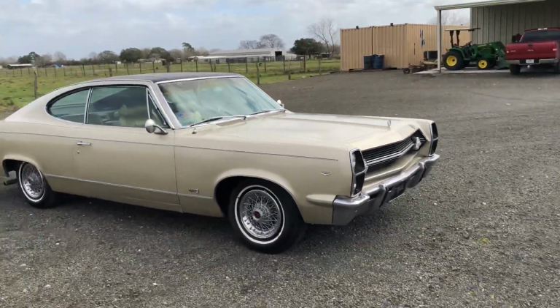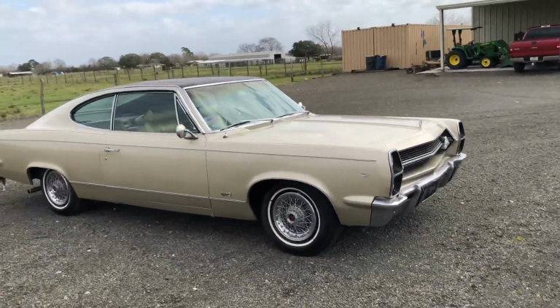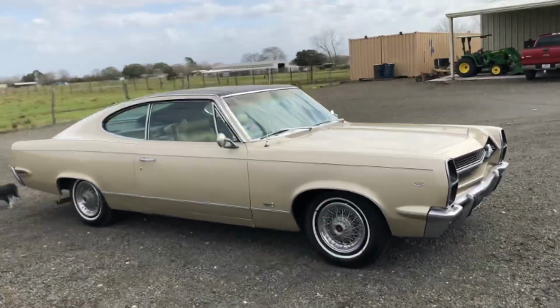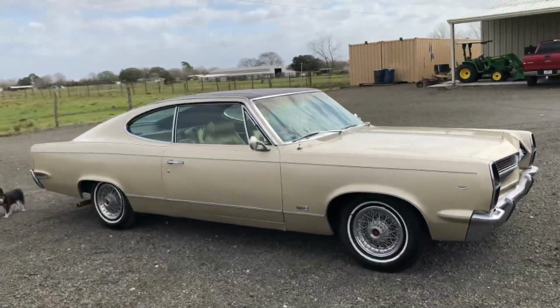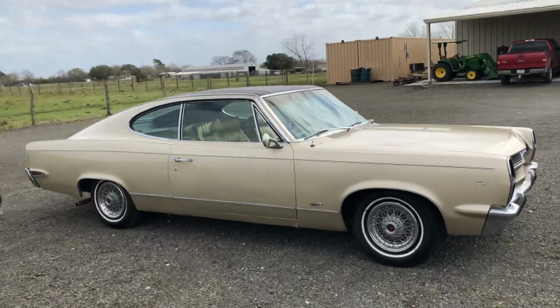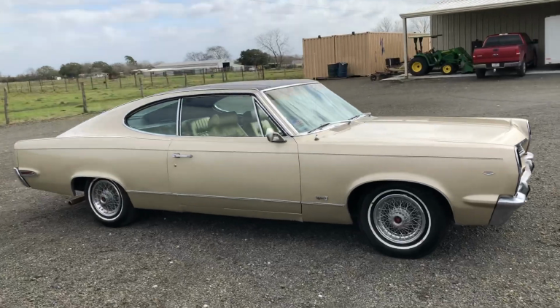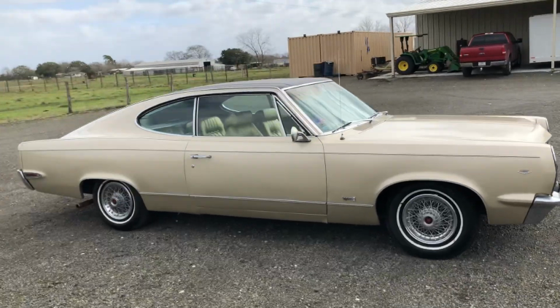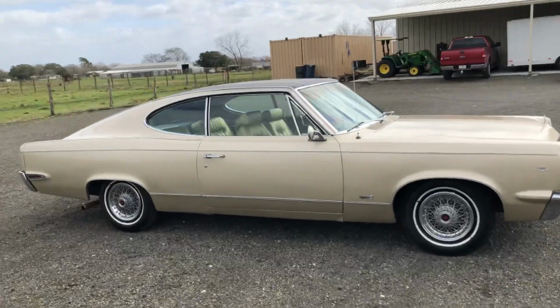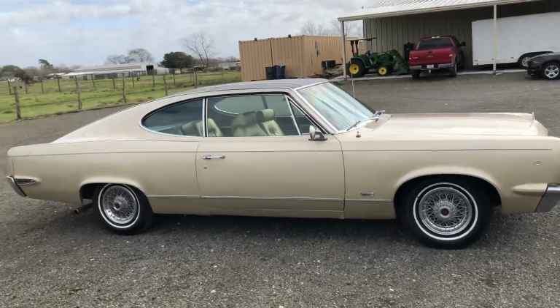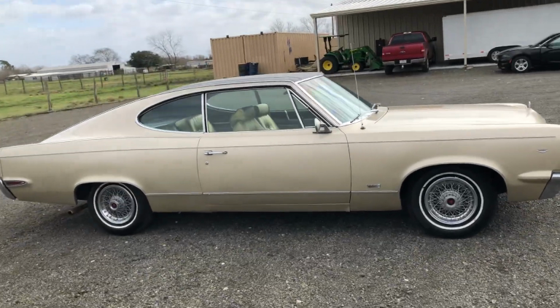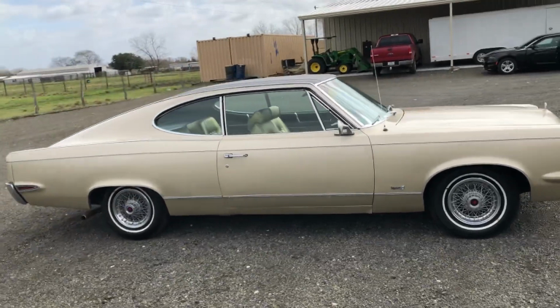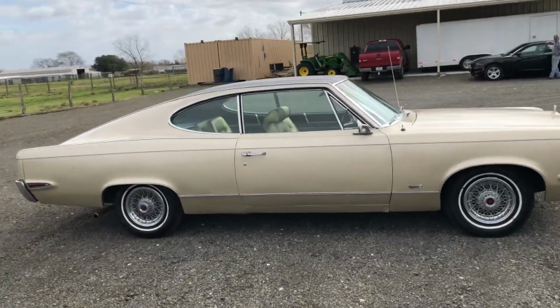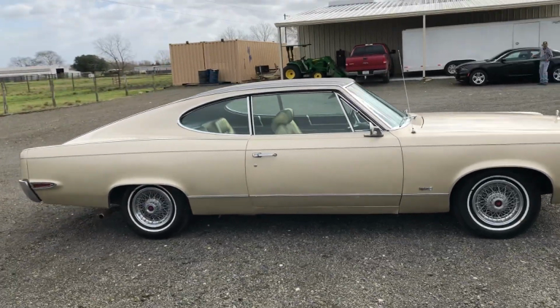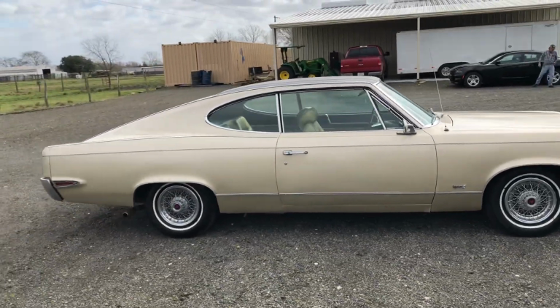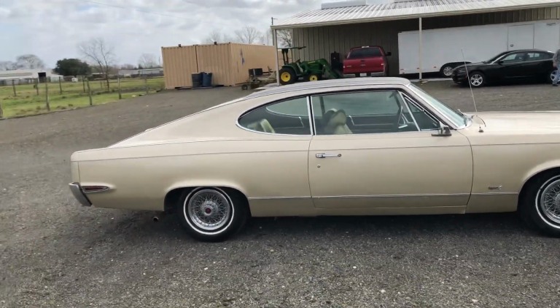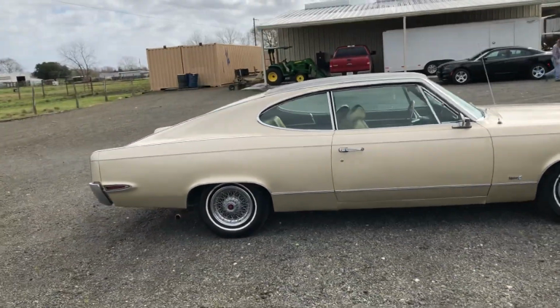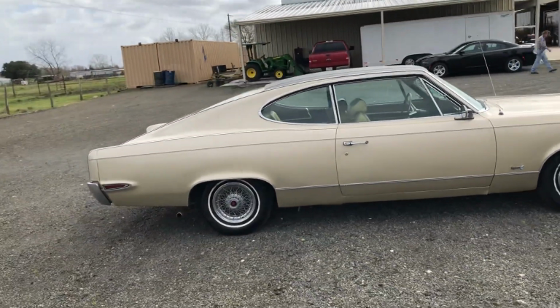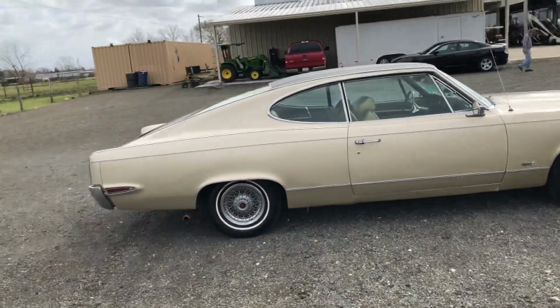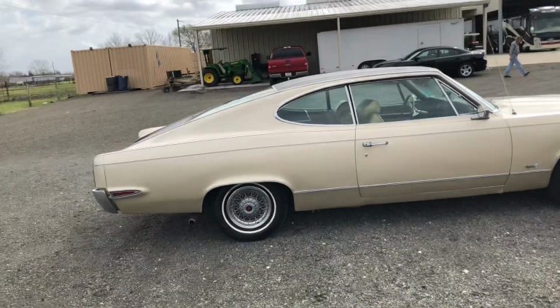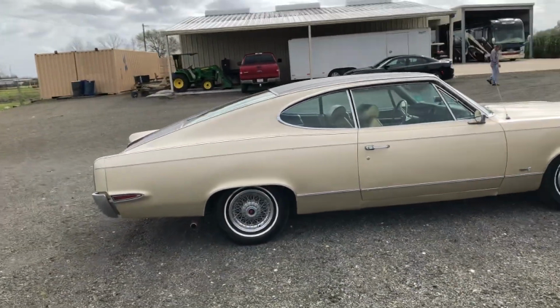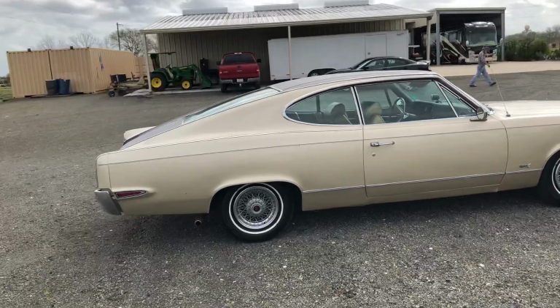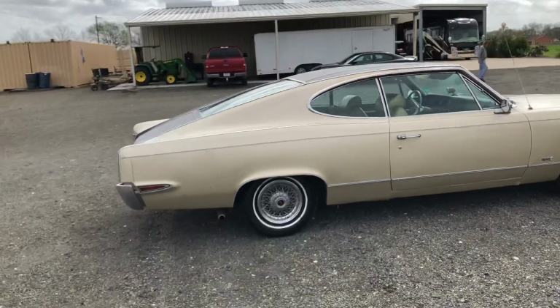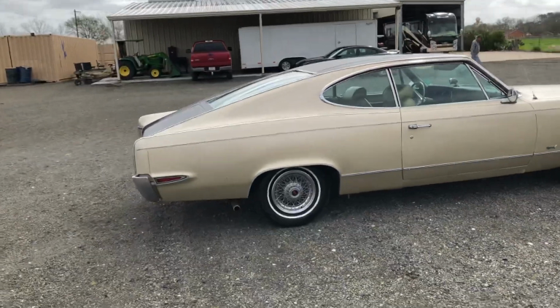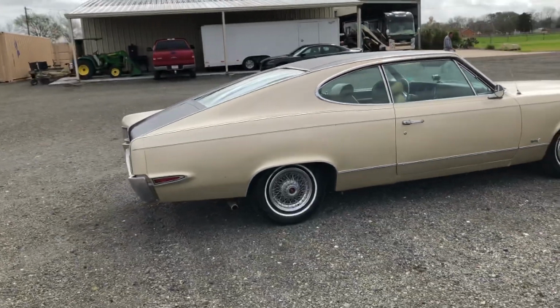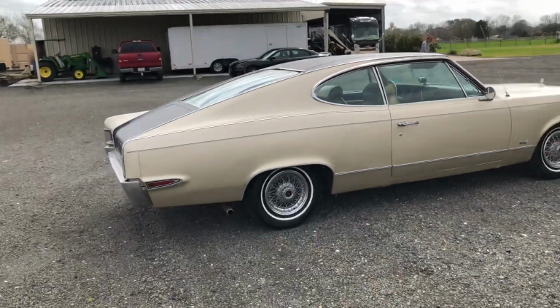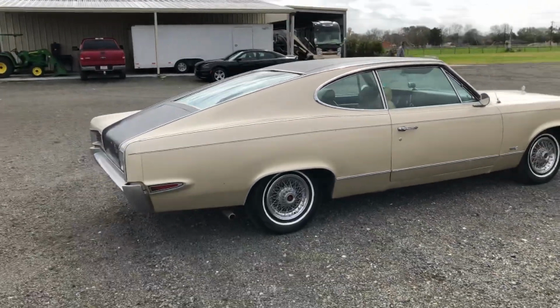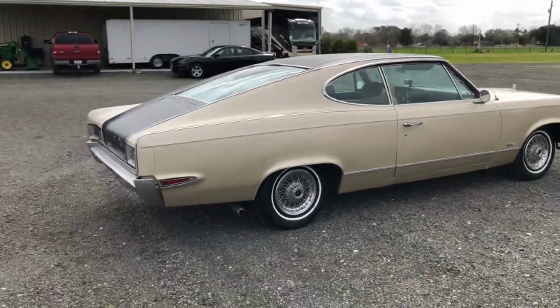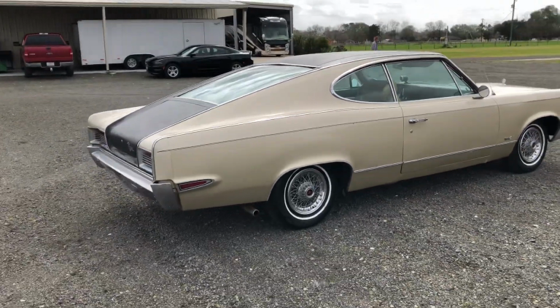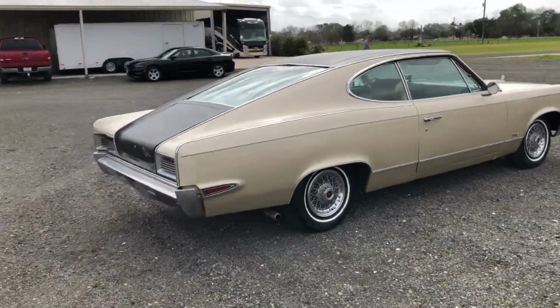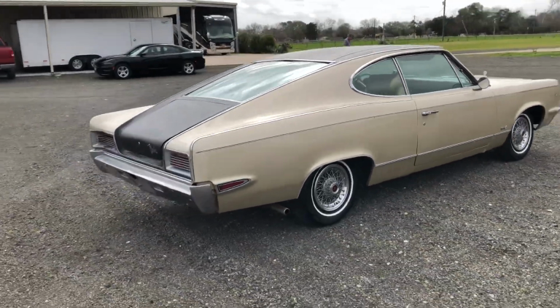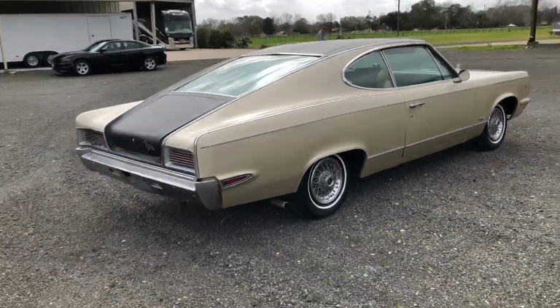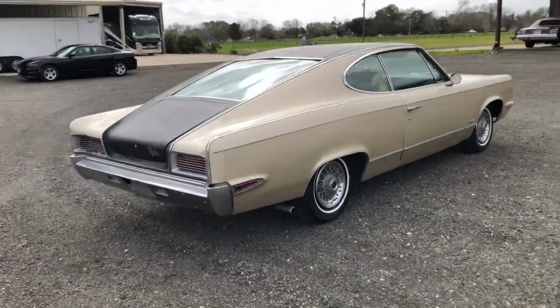This is a car that, all of its life, has been well cared for. Runs, drives, stops — no issues that I know of on this car.